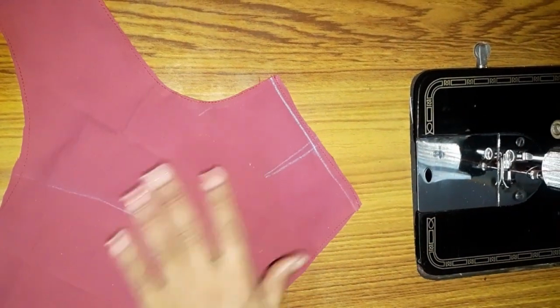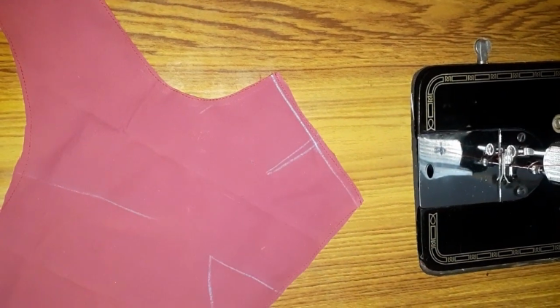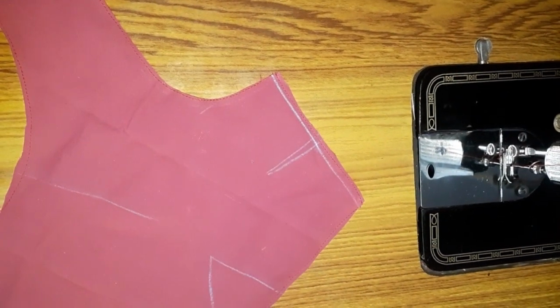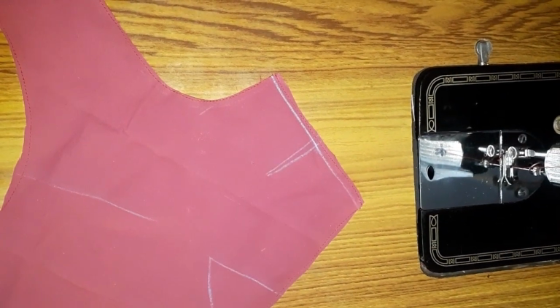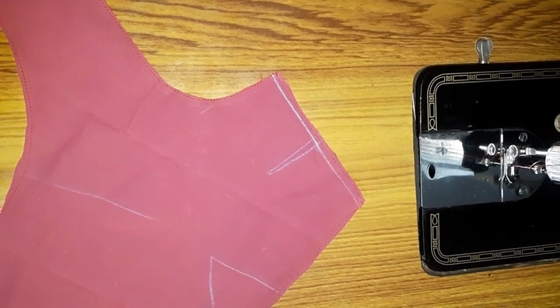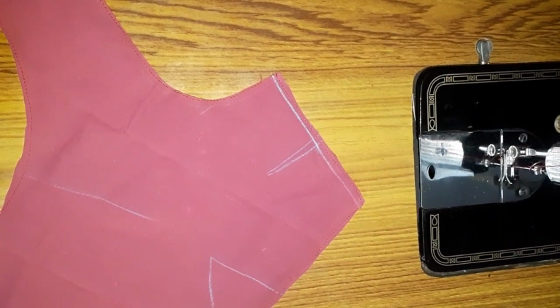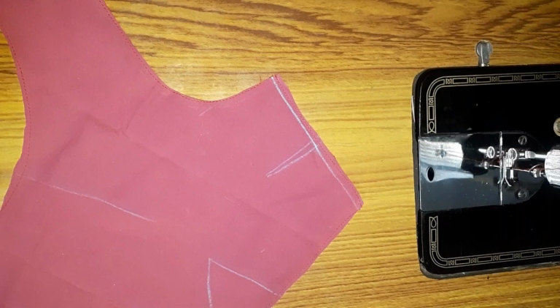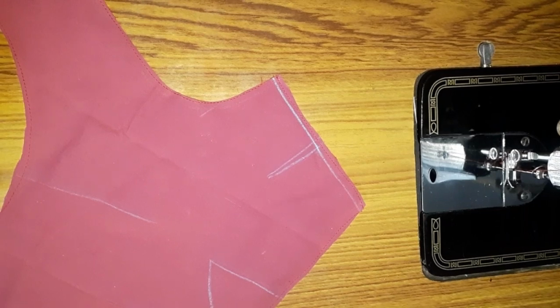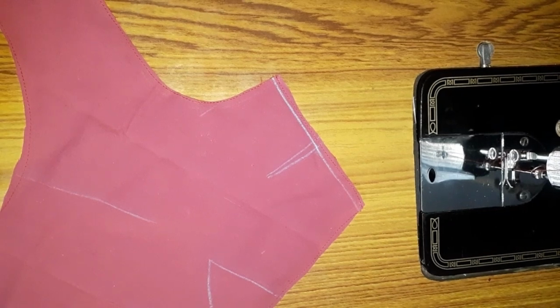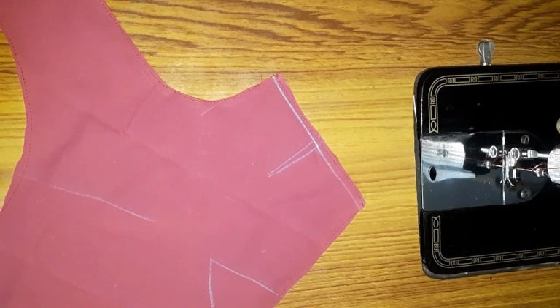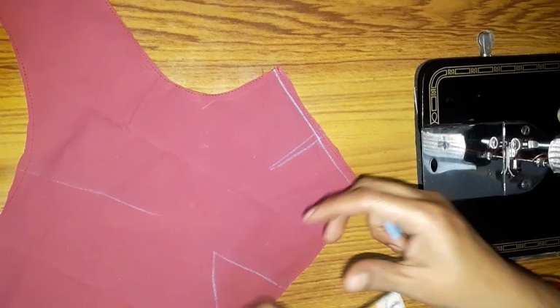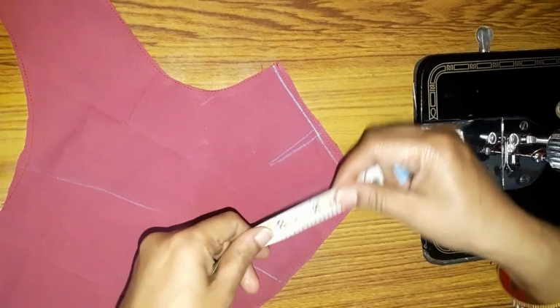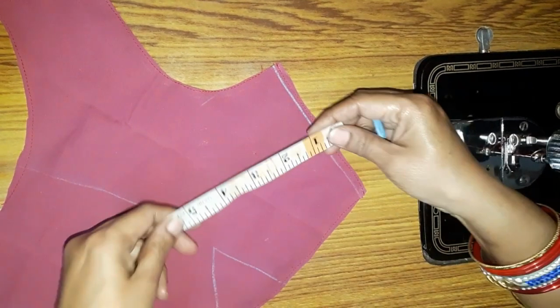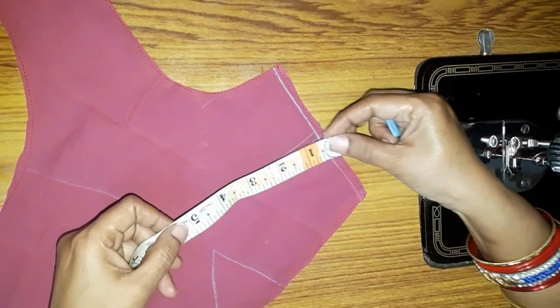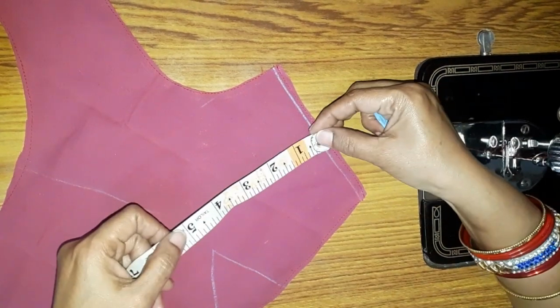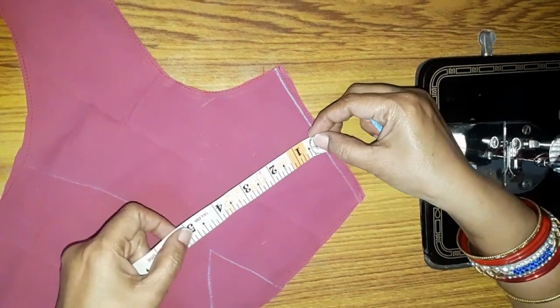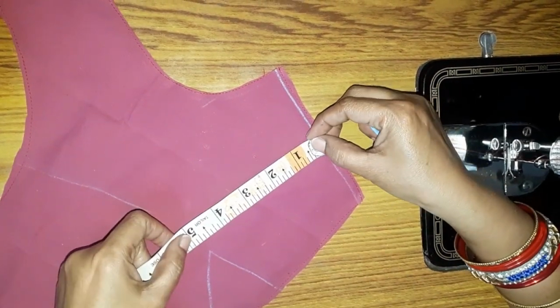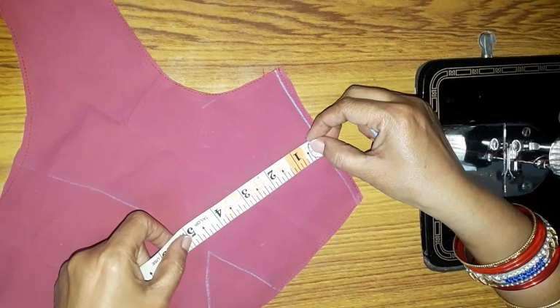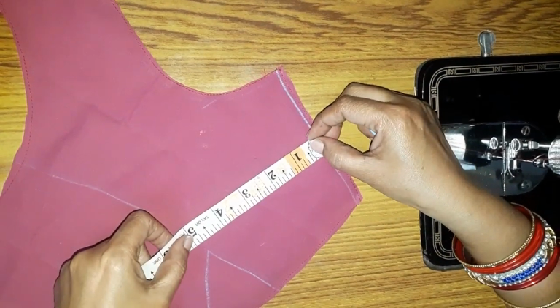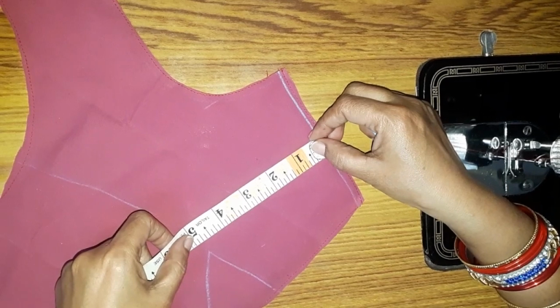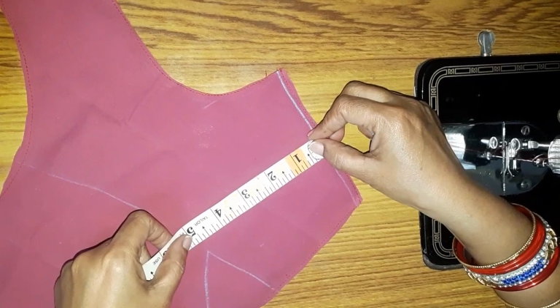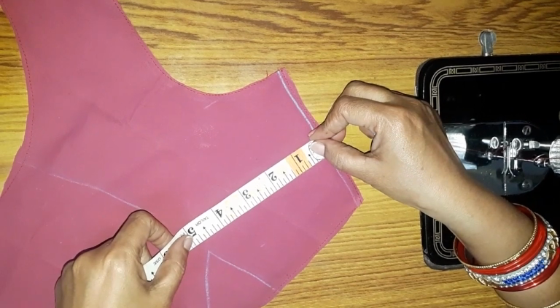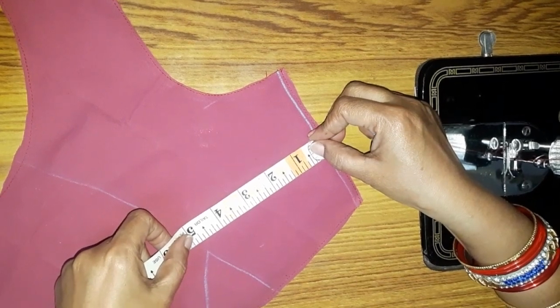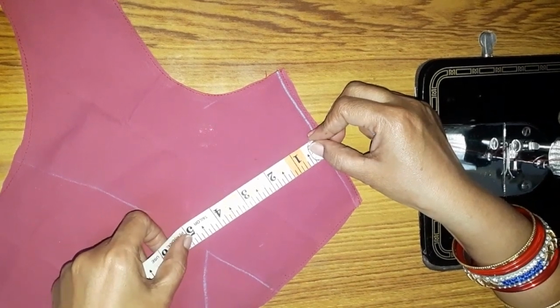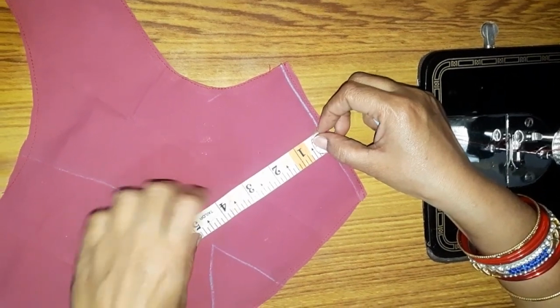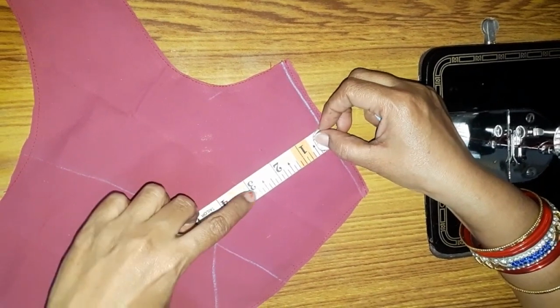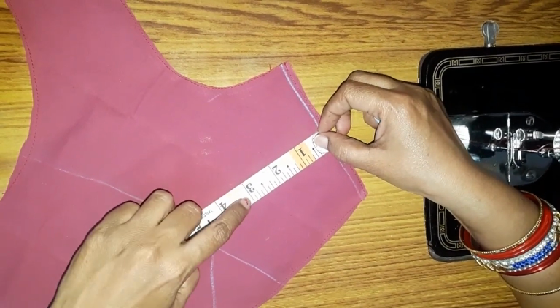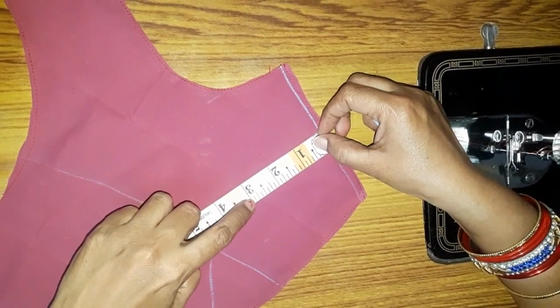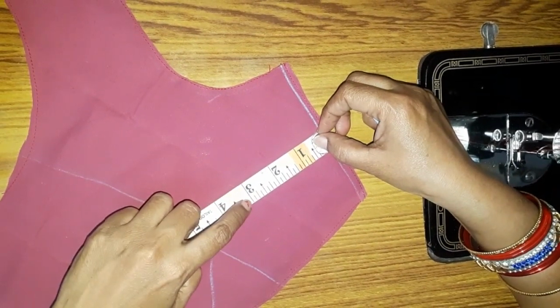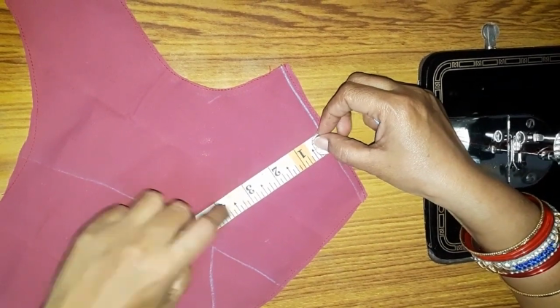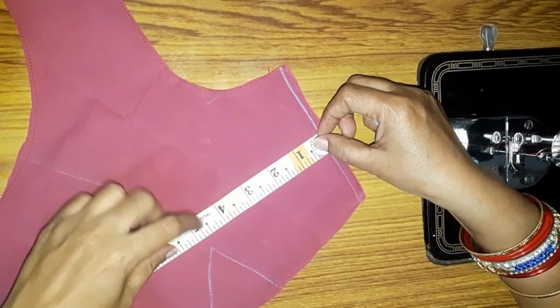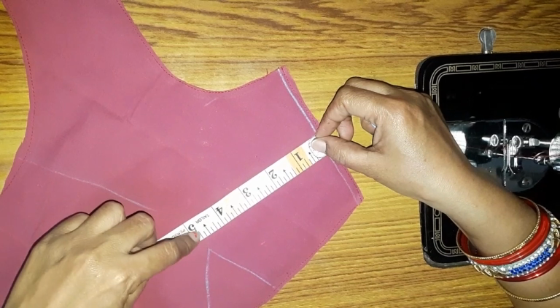Now I will use the tape to cut it at a half inch. I will mark the main dot. The bottom of the sides will be marked at the main dot position.